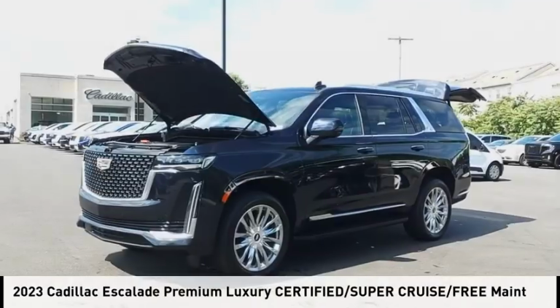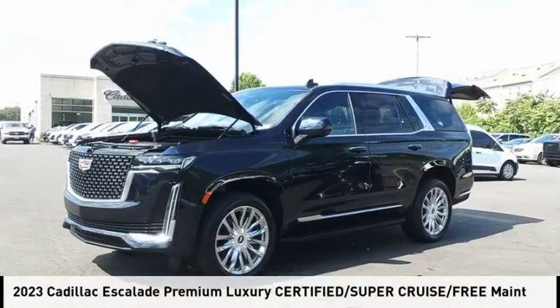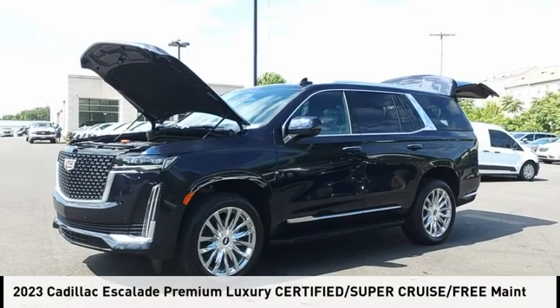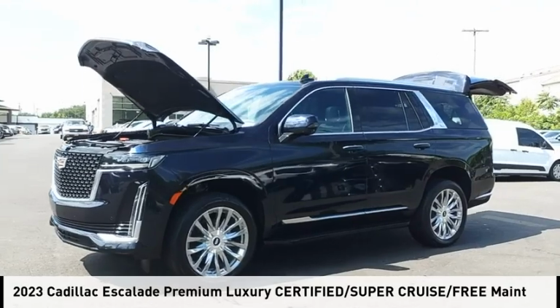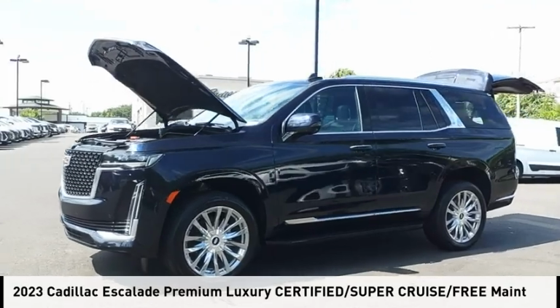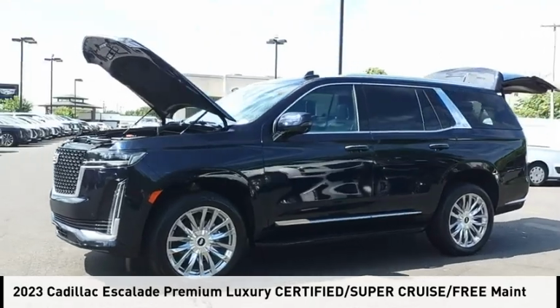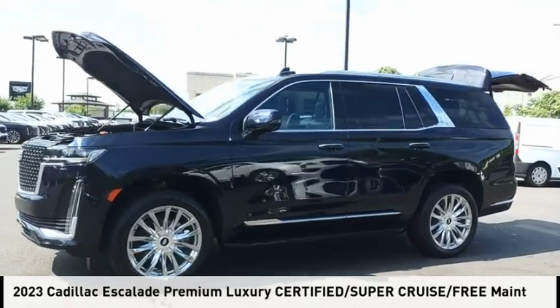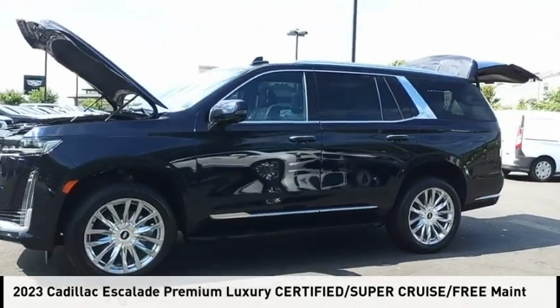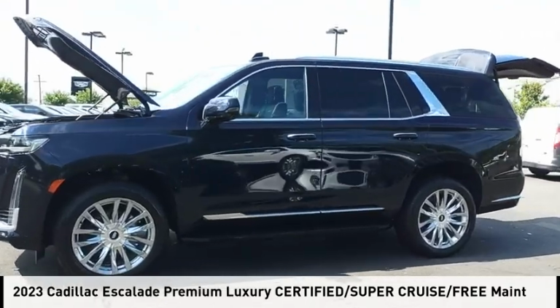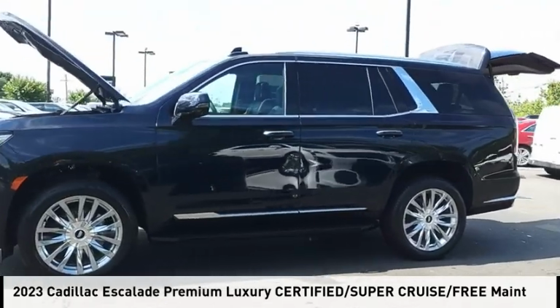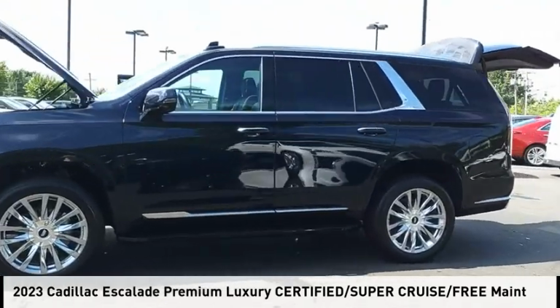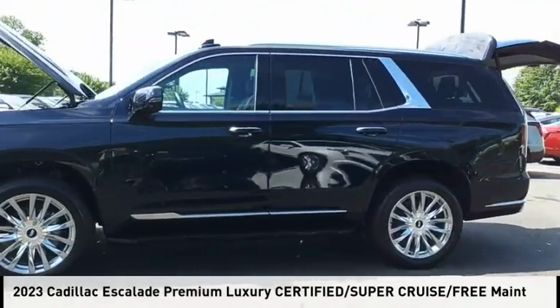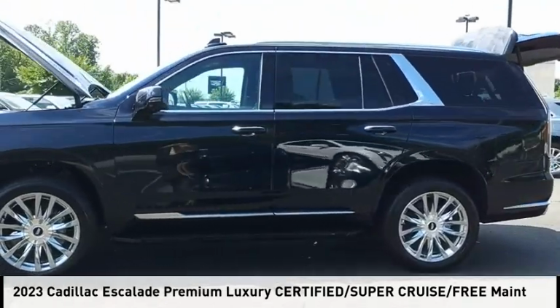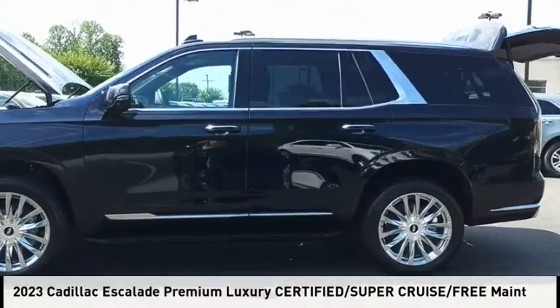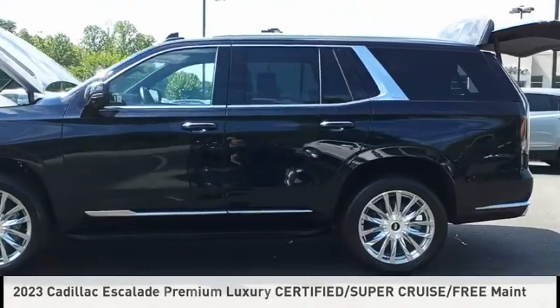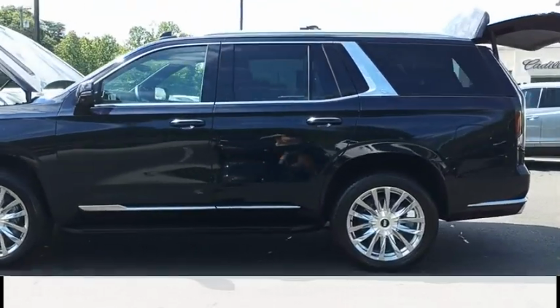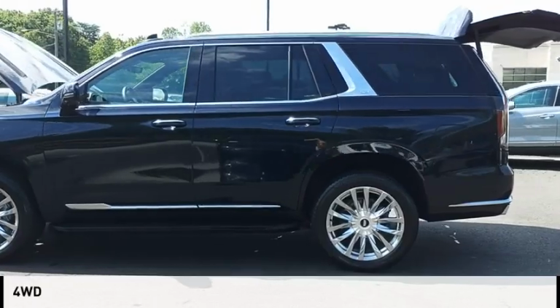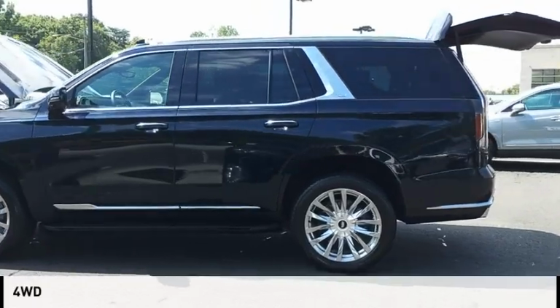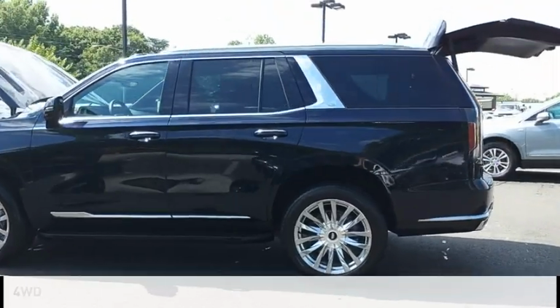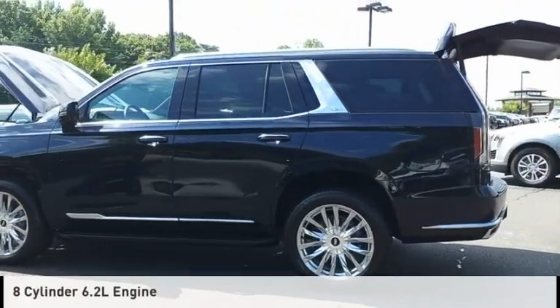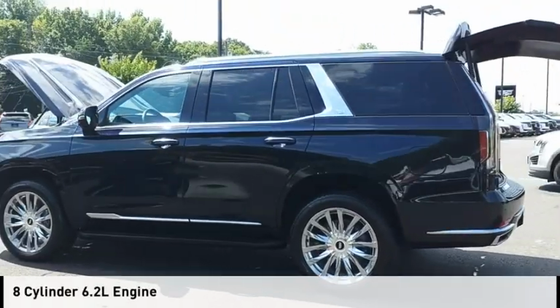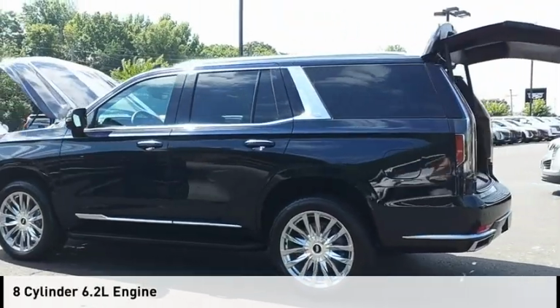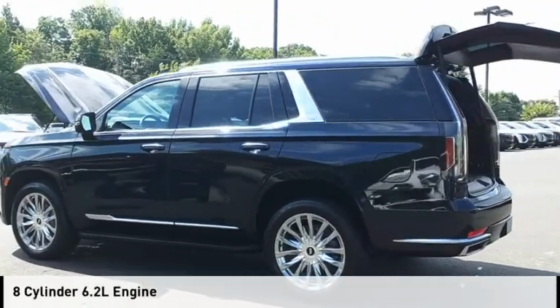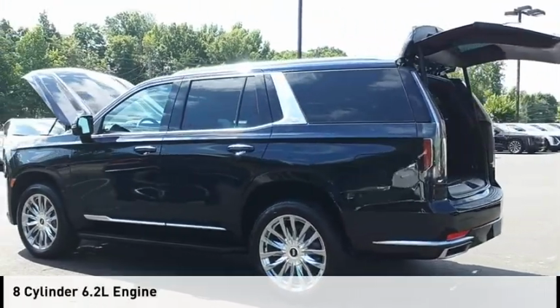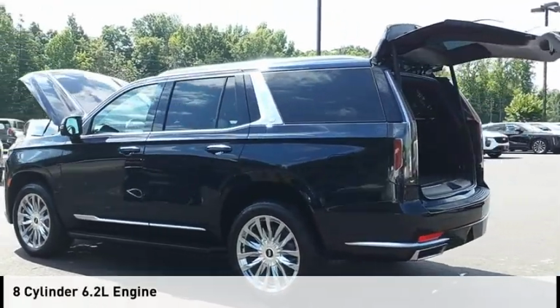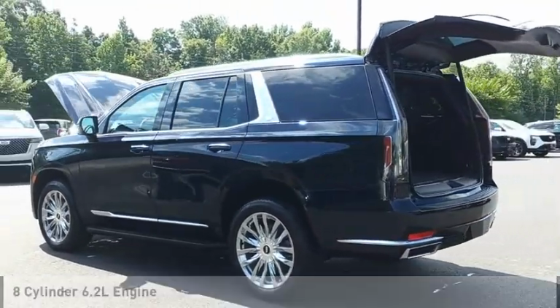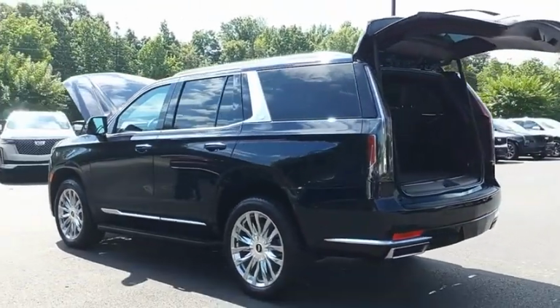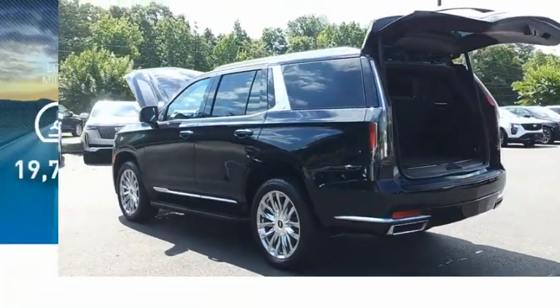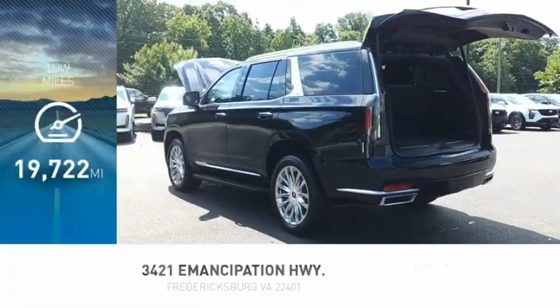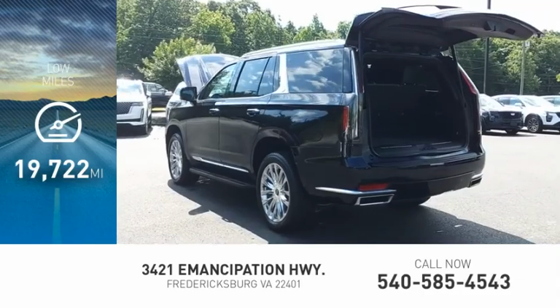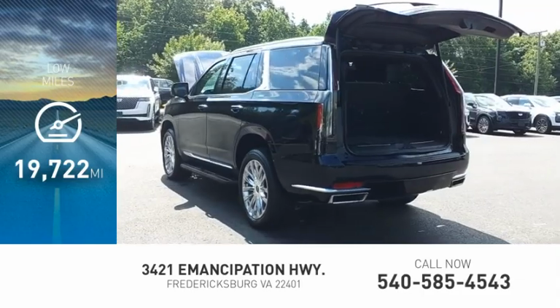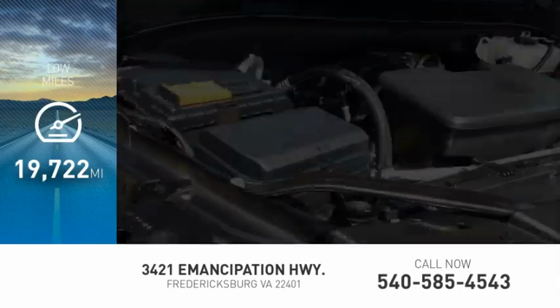You are going to love the 2023 Escalade. This vehicle is powered by a four-wheel drive, eight-cylinder, 6.2-liter engine. This vehicle has less than 20,000 miles.